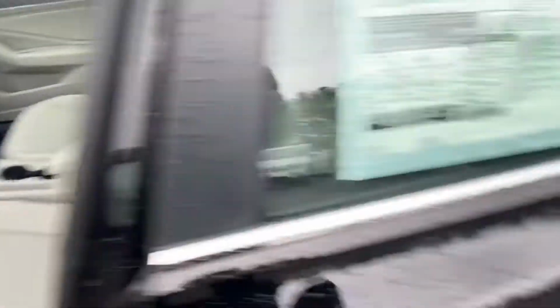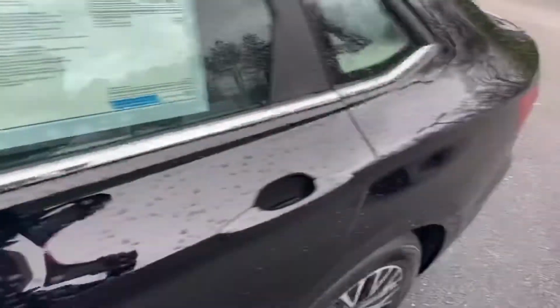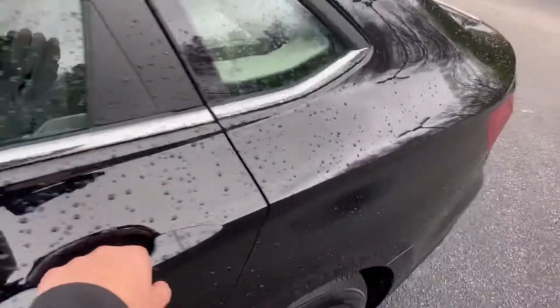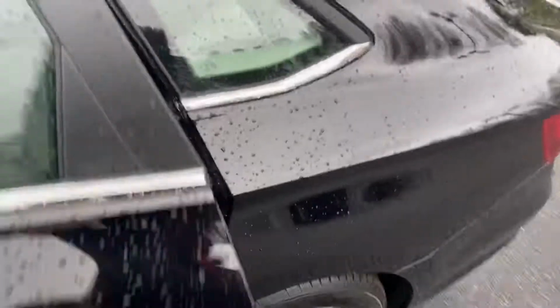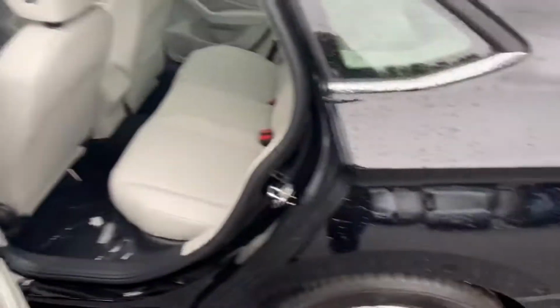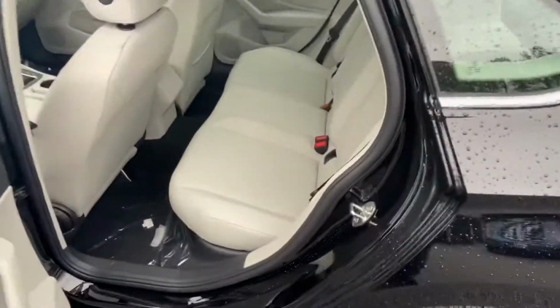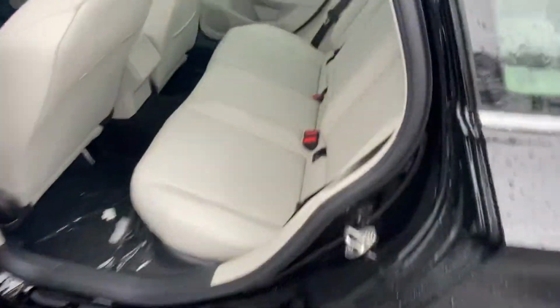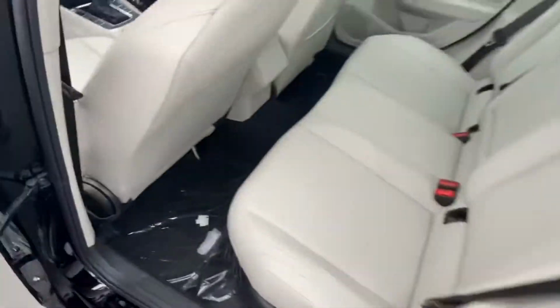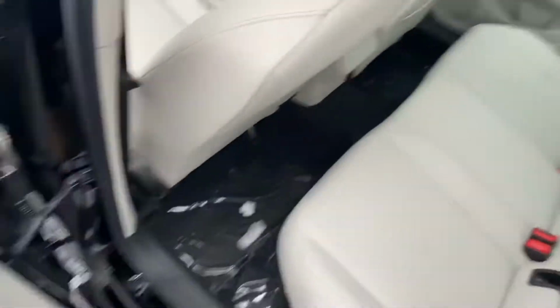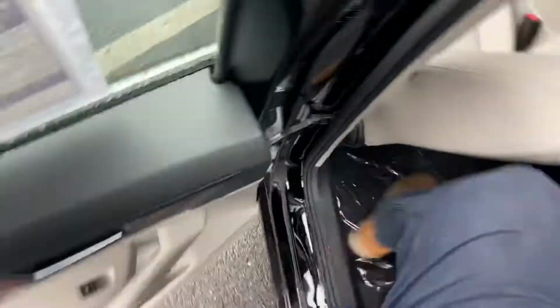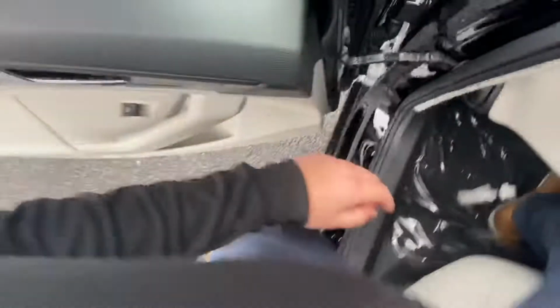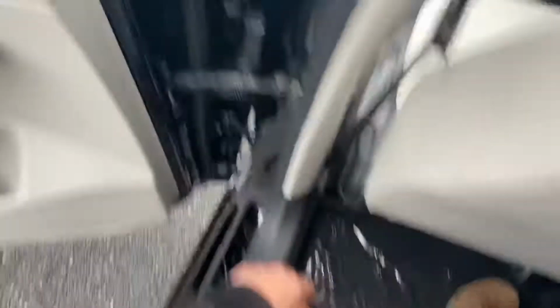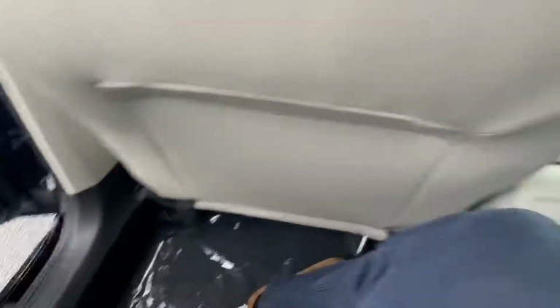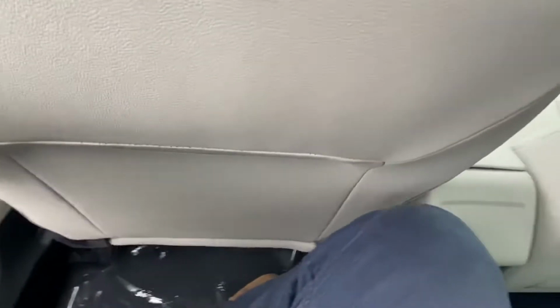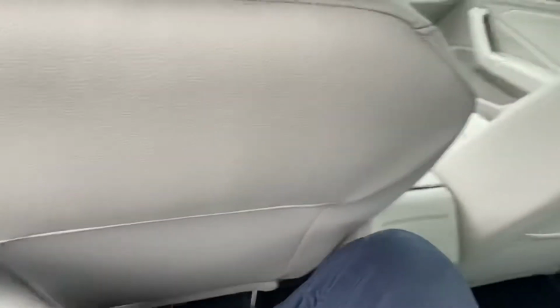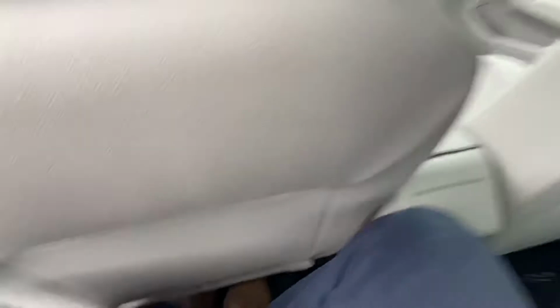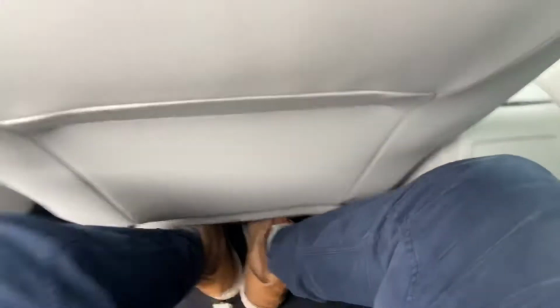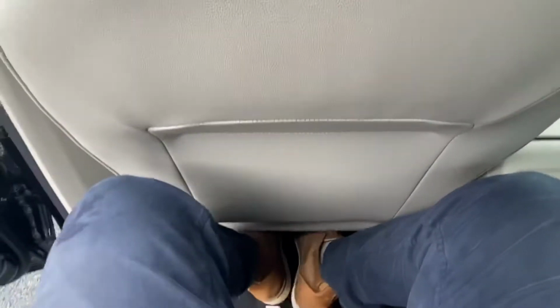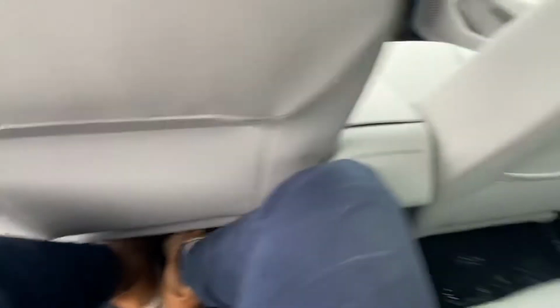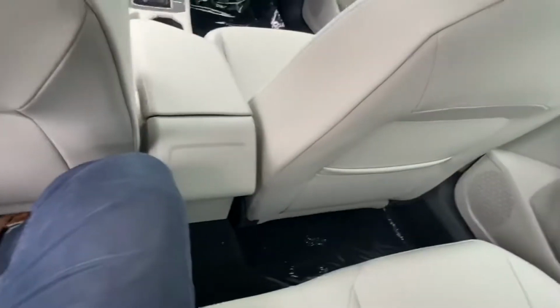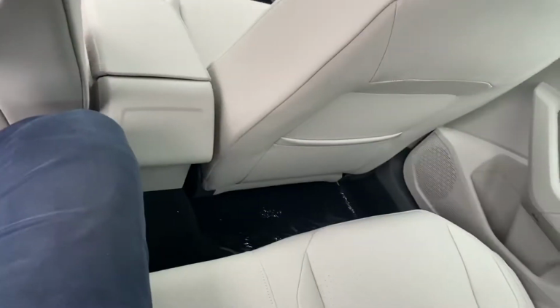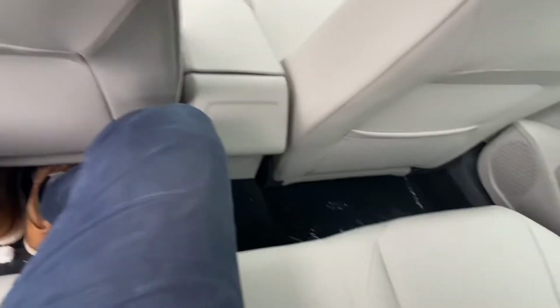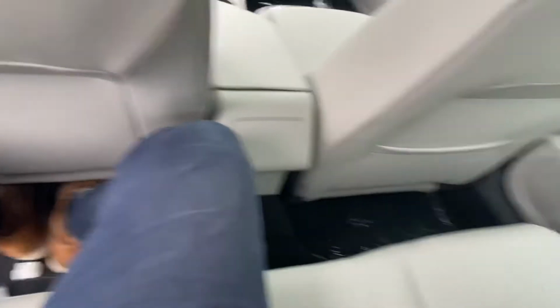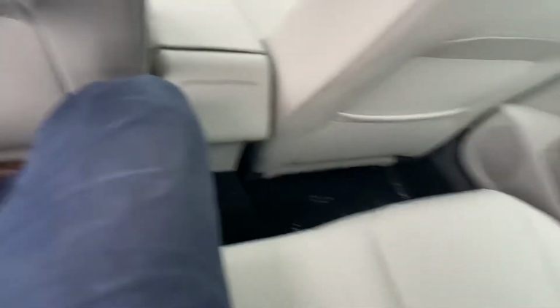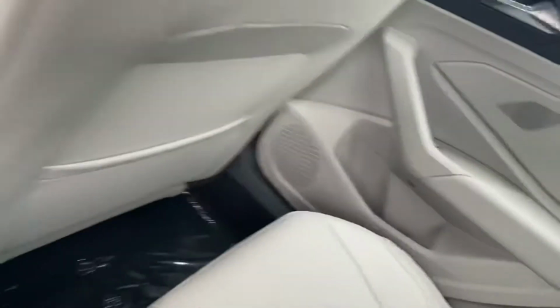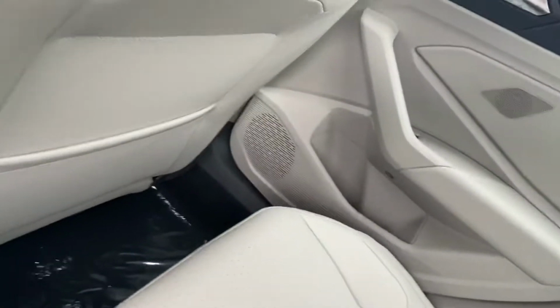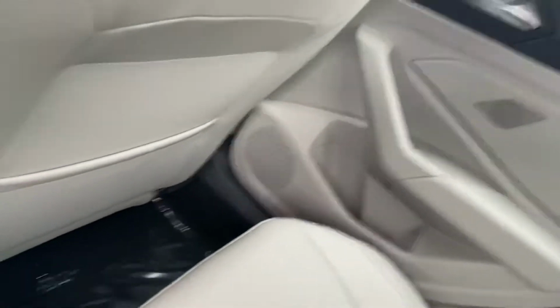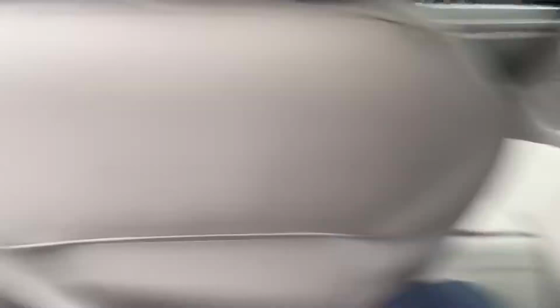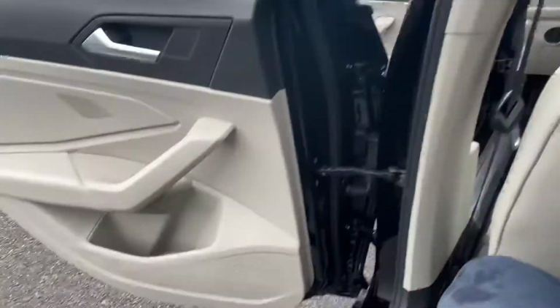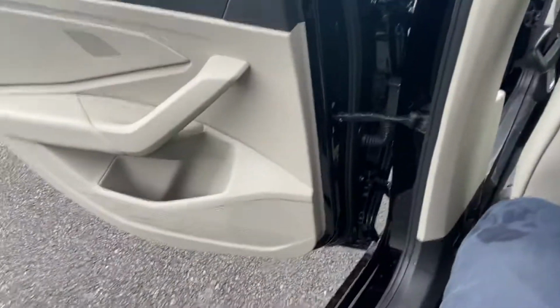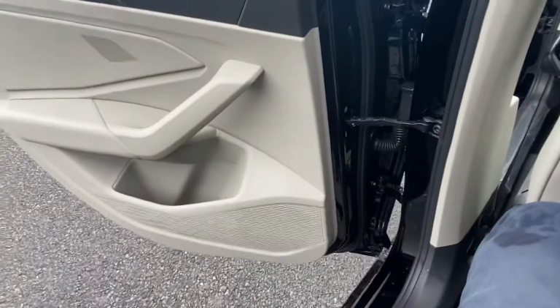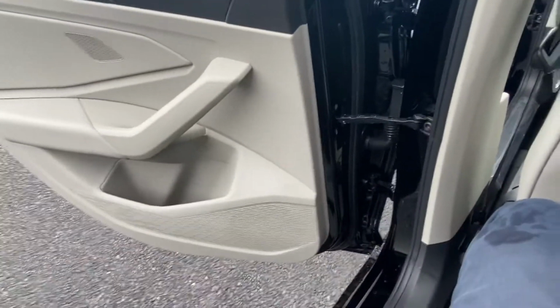Going ahead and hopping in the back seat here — I am six foot and this seat was pushed all the way back, and I still have a nice amount of leg room. They've also put the speaker systems in the door so everybody can stay connected to the music.